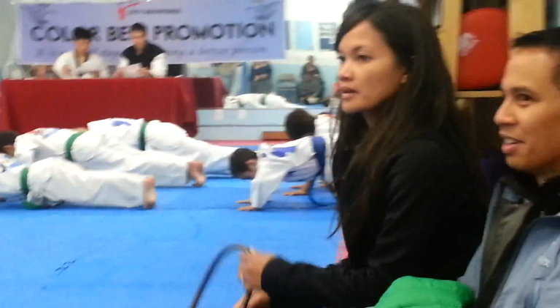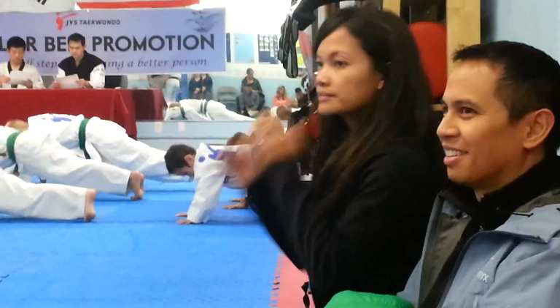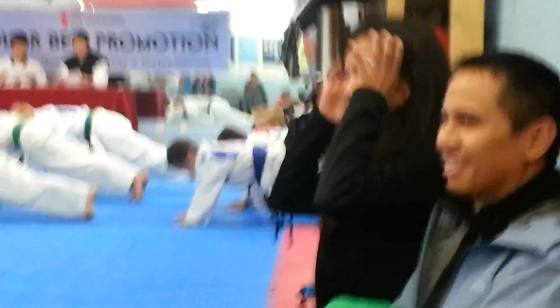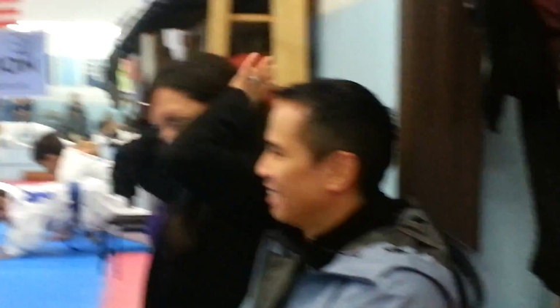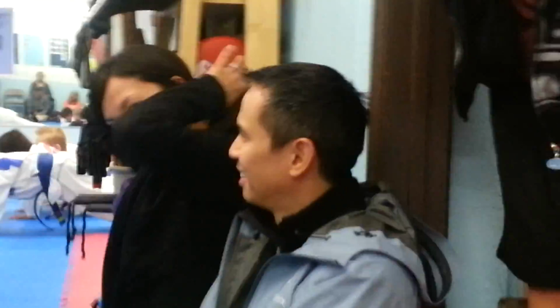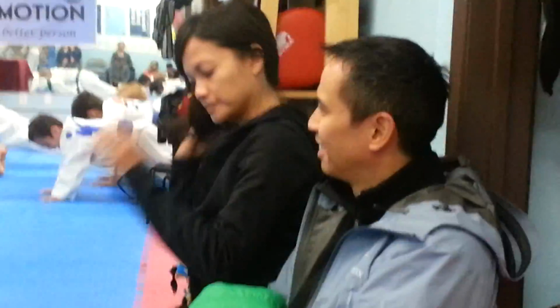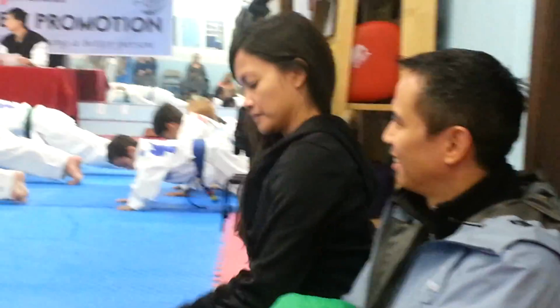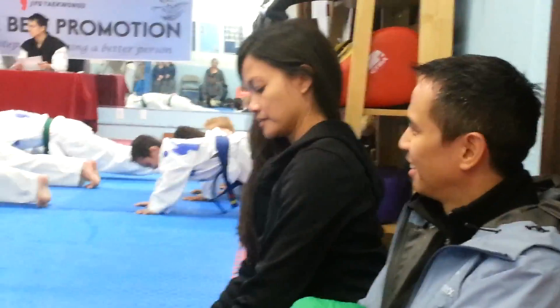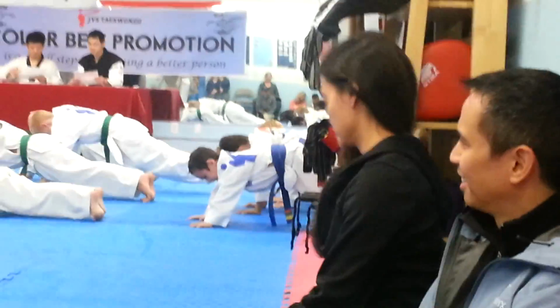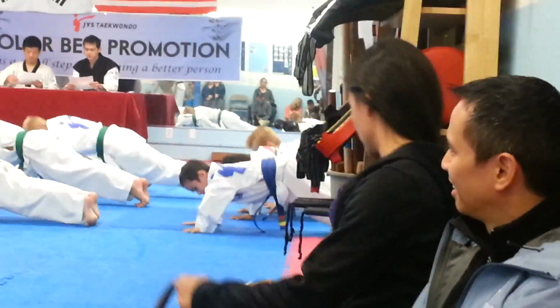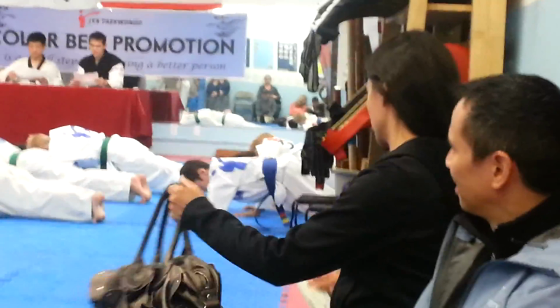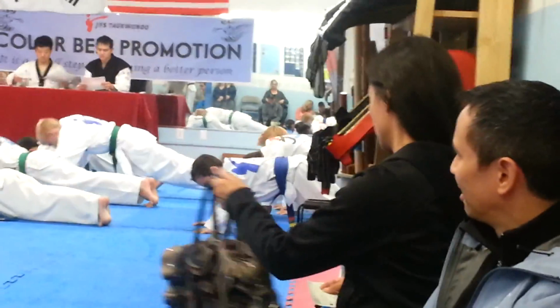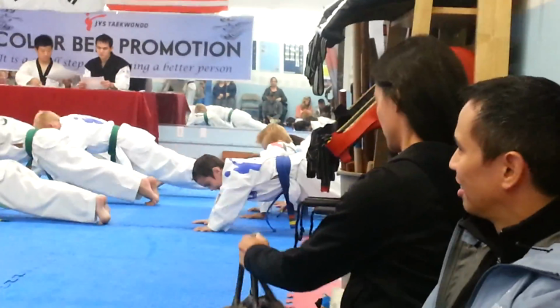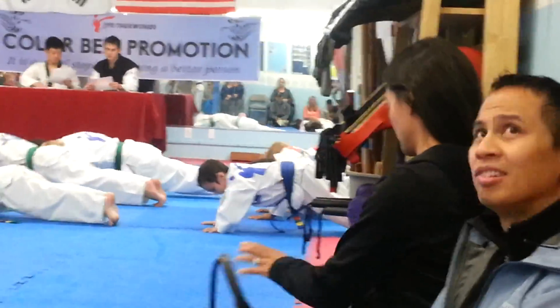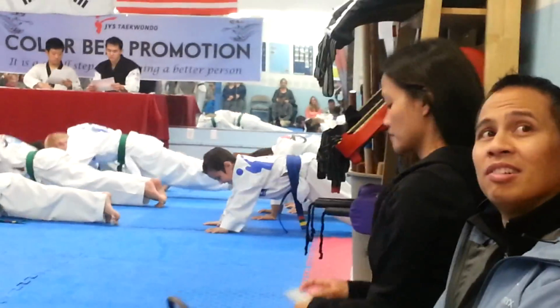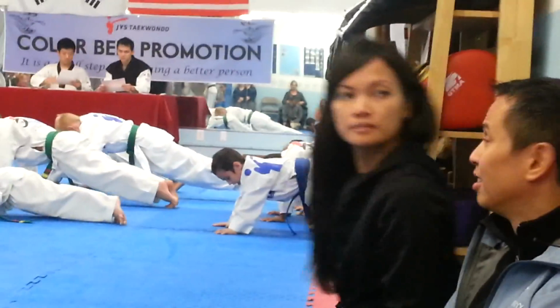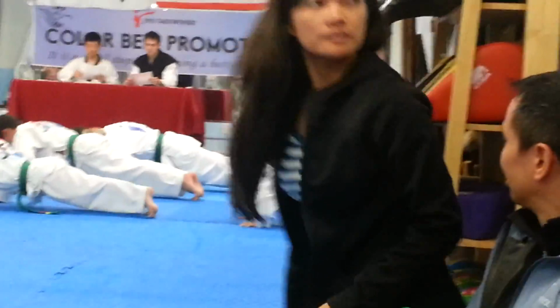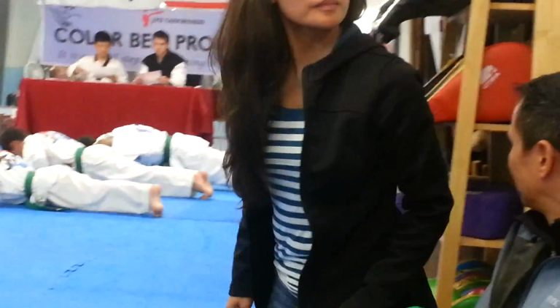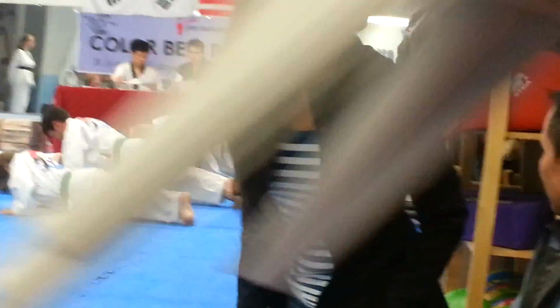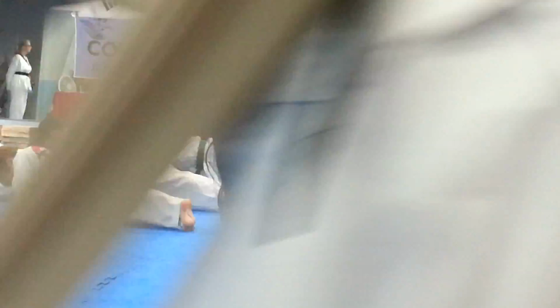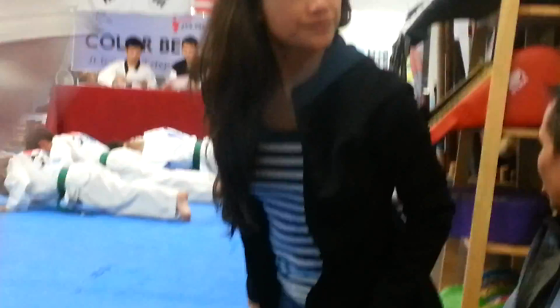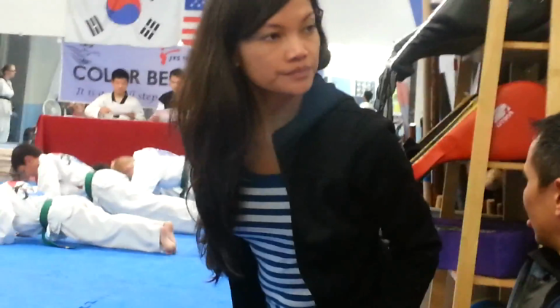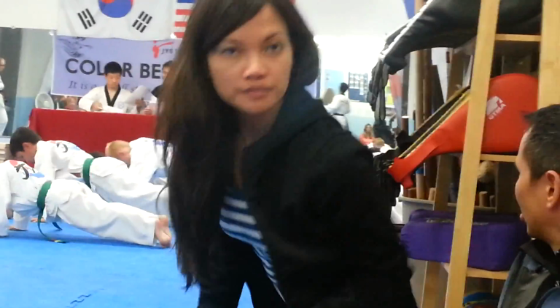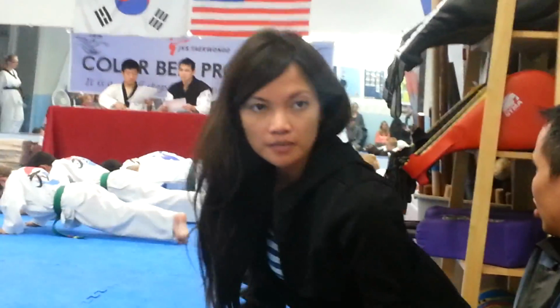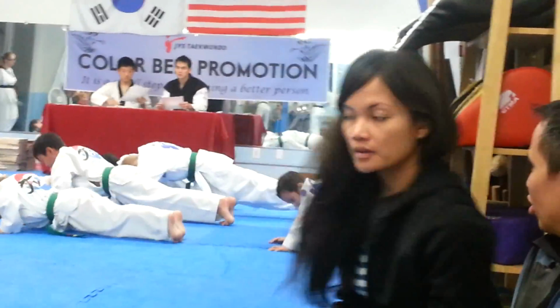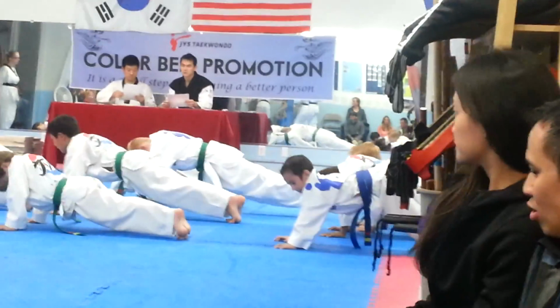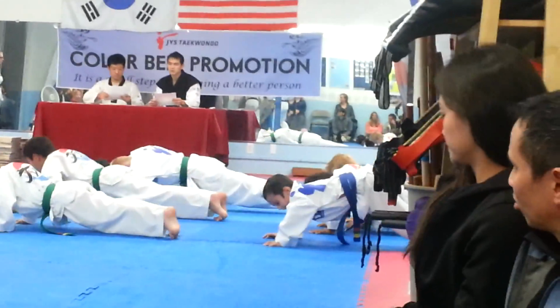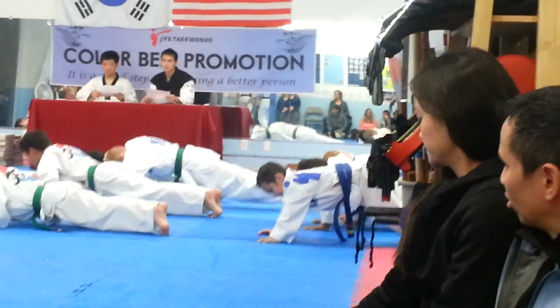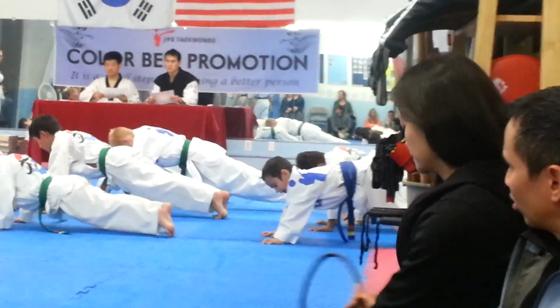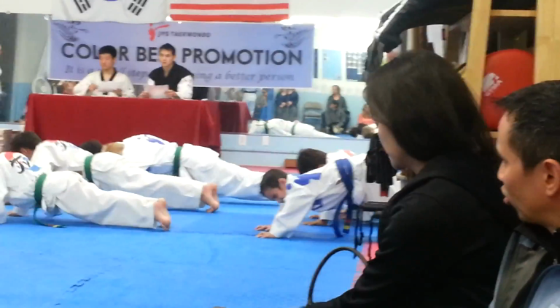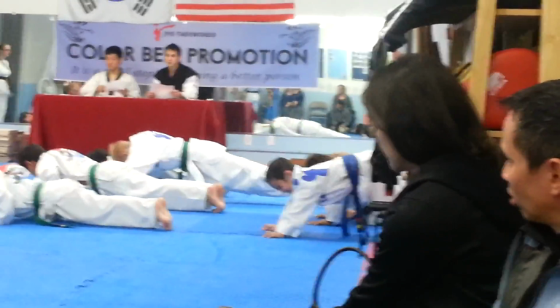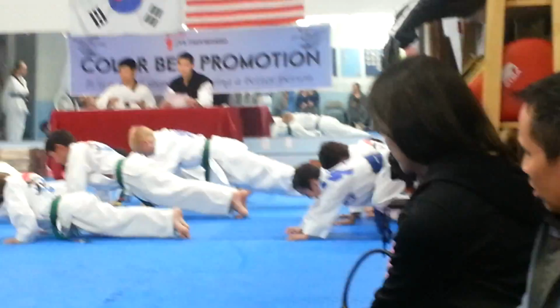1, sir! 2, sir! 3, sir! 4, sir! 5, sir! 6, sir! 7, sir! 8, sir! 9, sir! 10, sir!